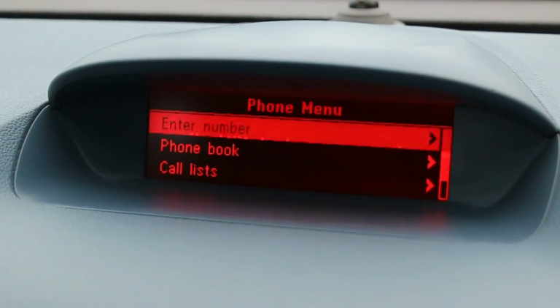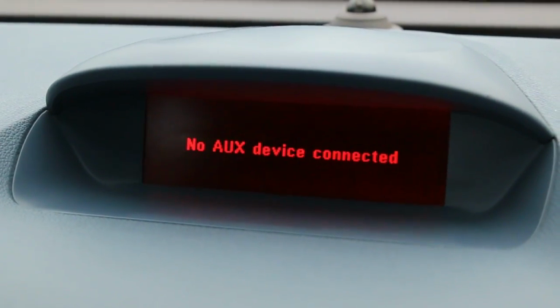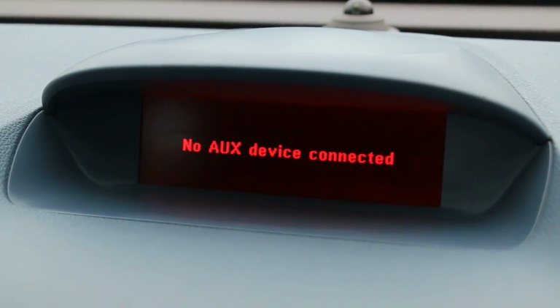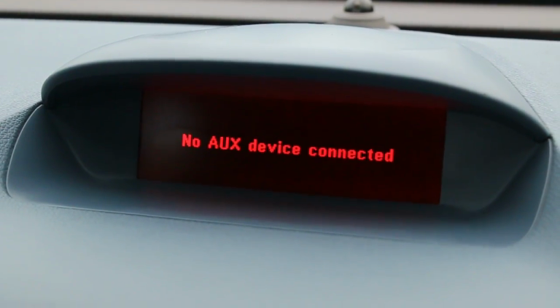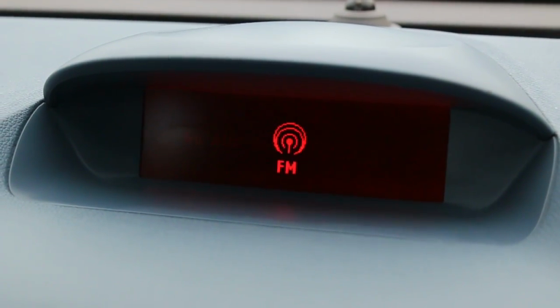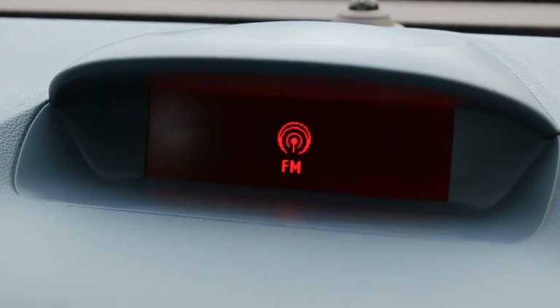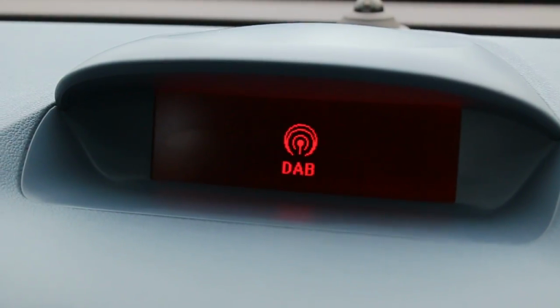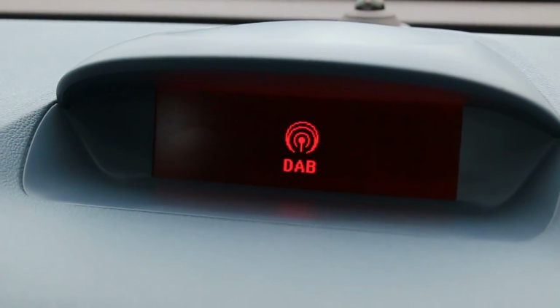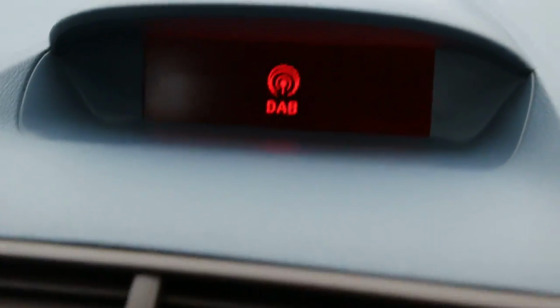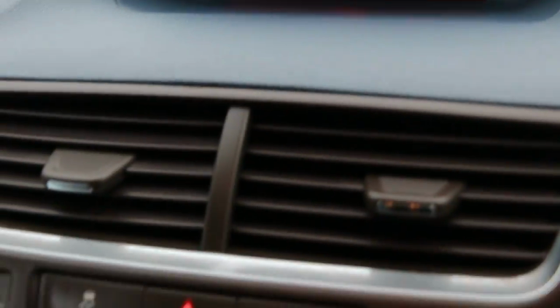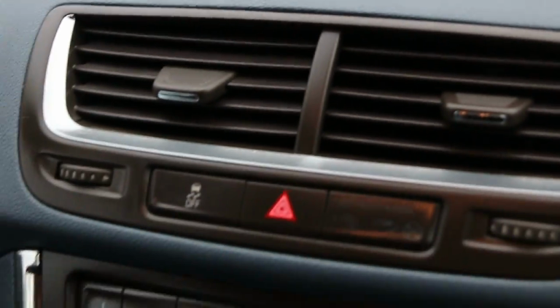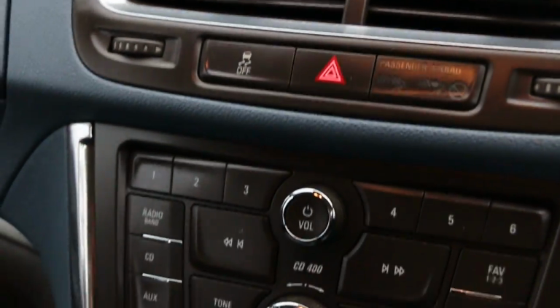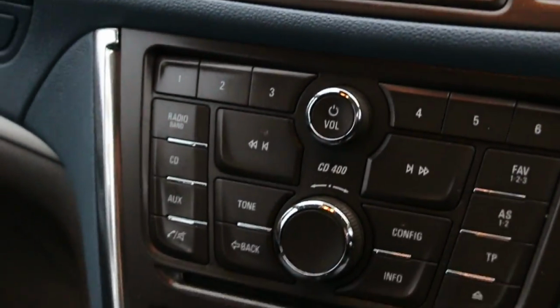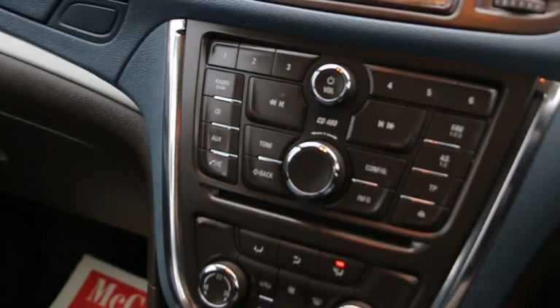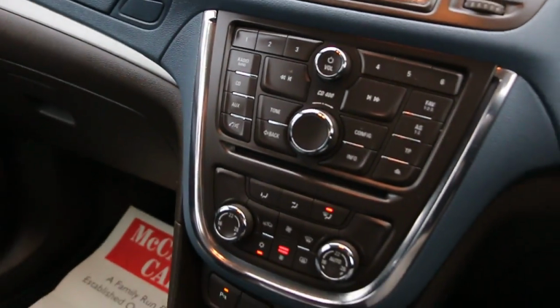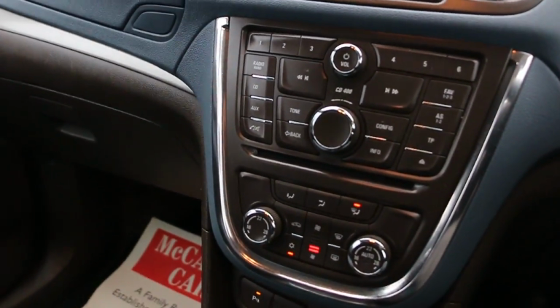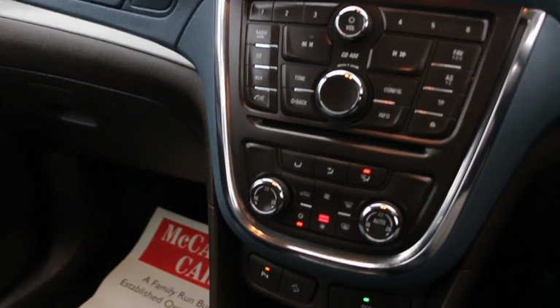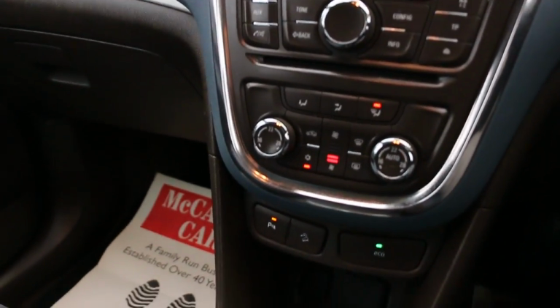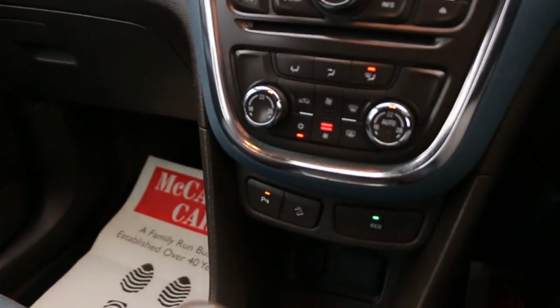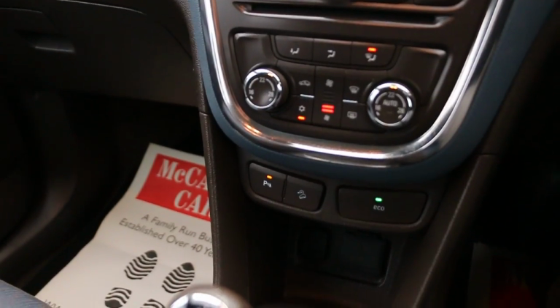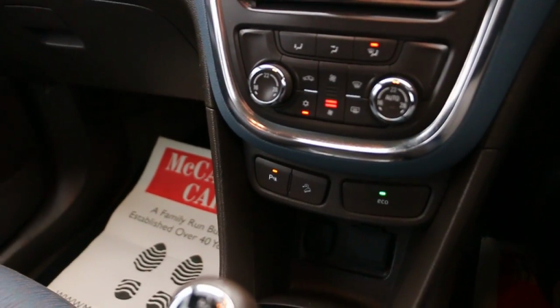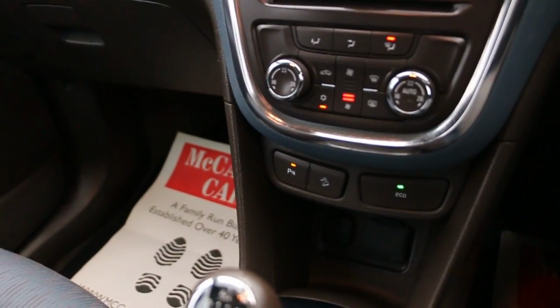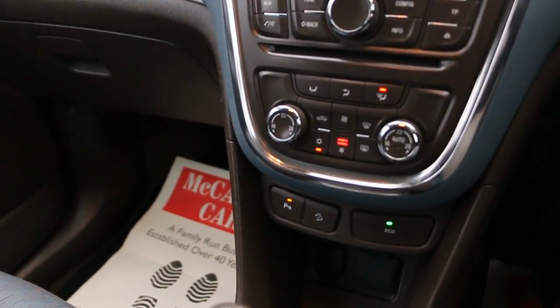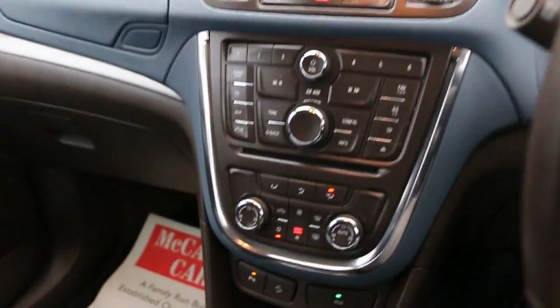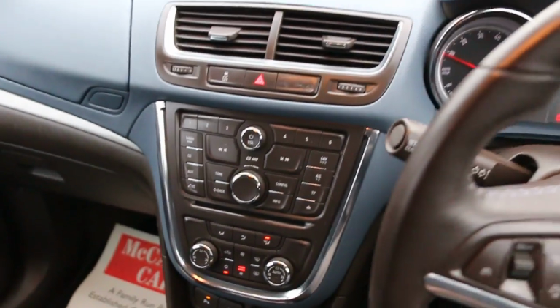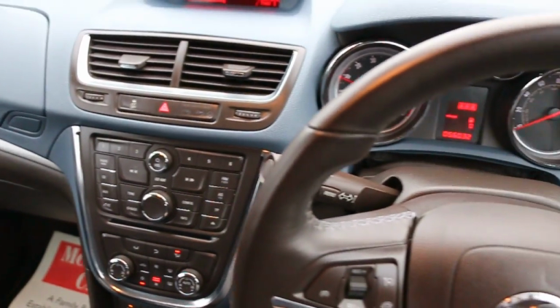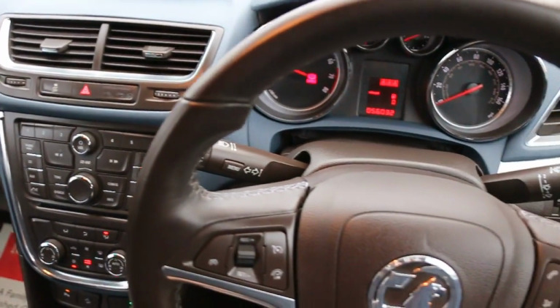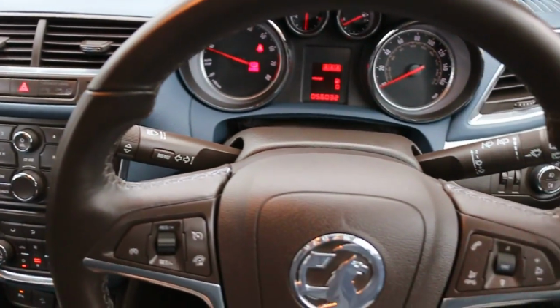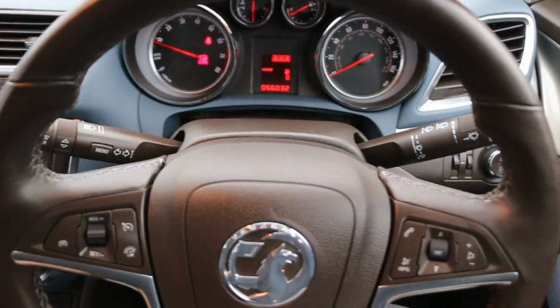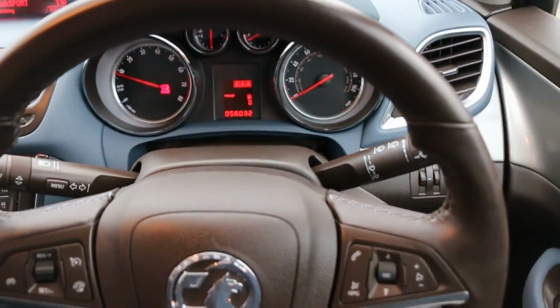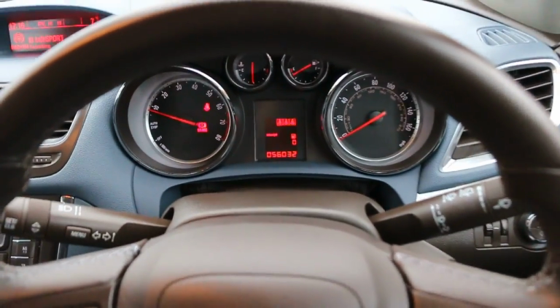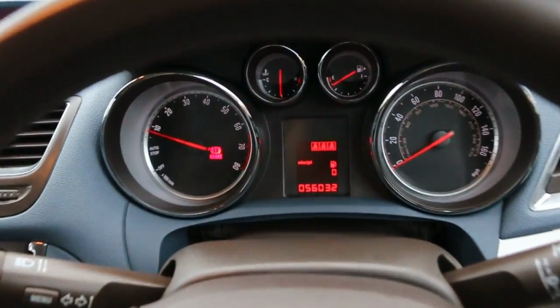Aux, DAB radio, climate control air conditioning, parking sensors, eco mode, multifunction steering wheel, and cruise control with speed limiter.